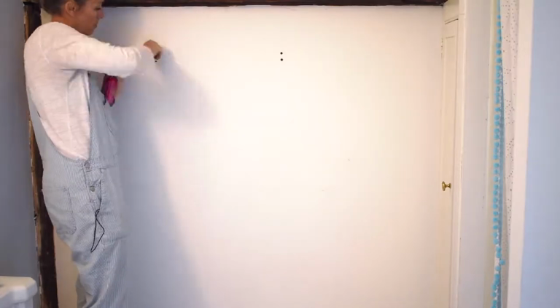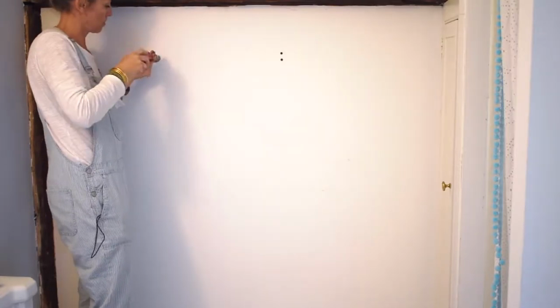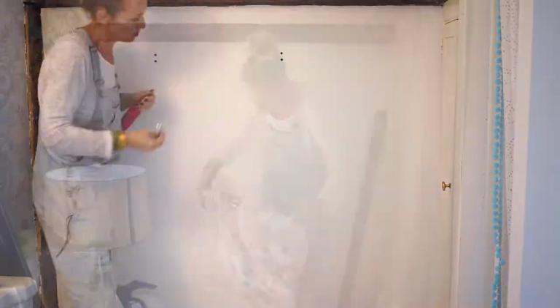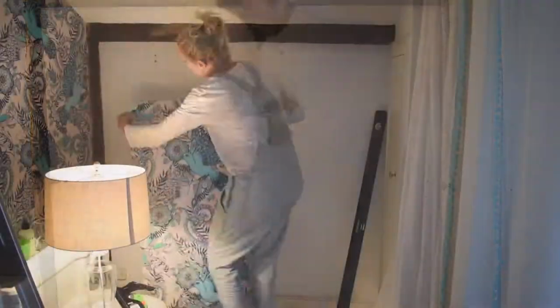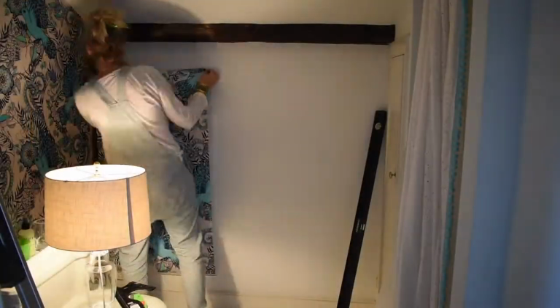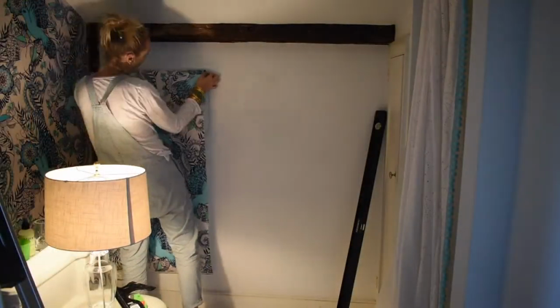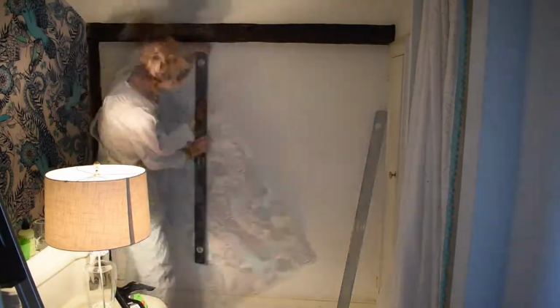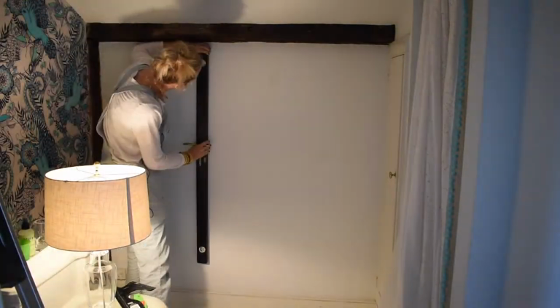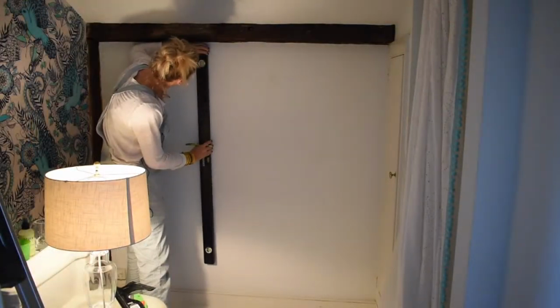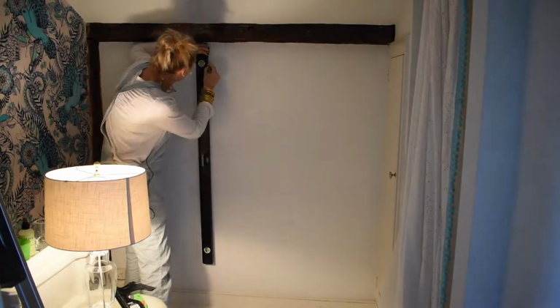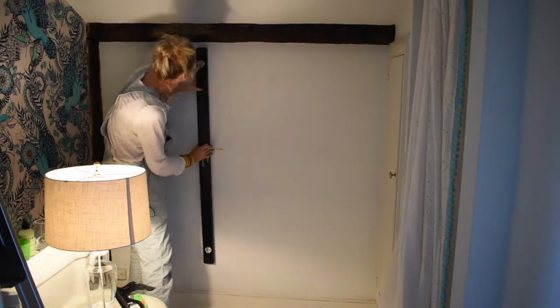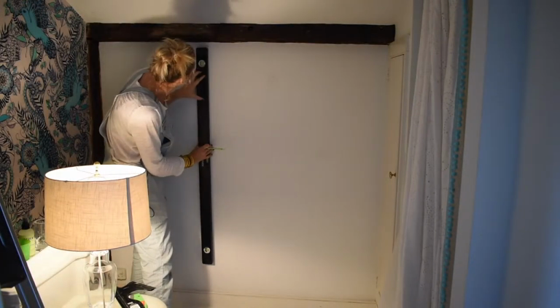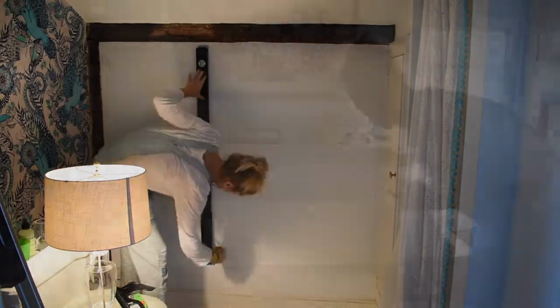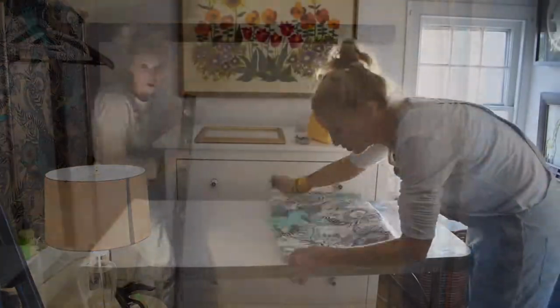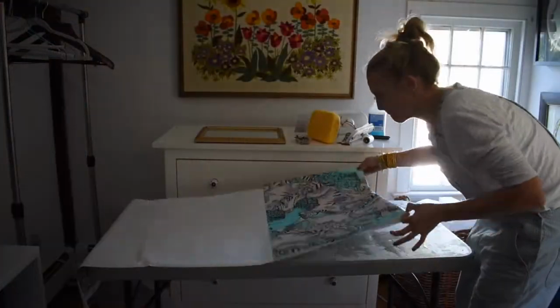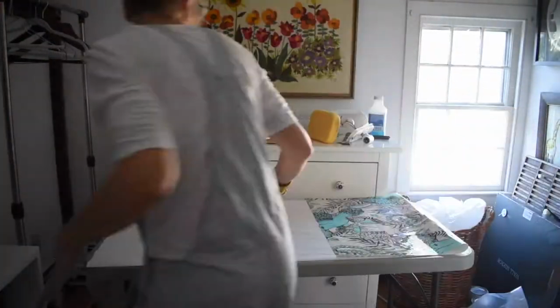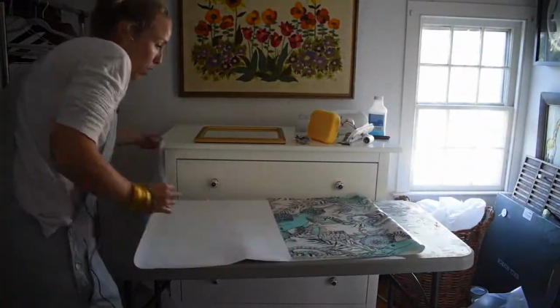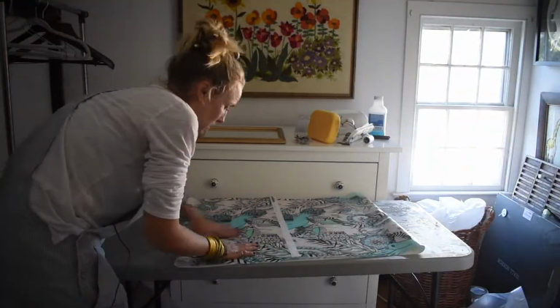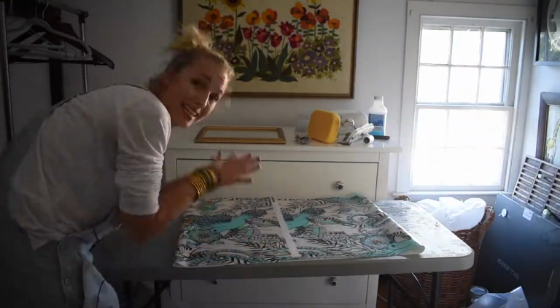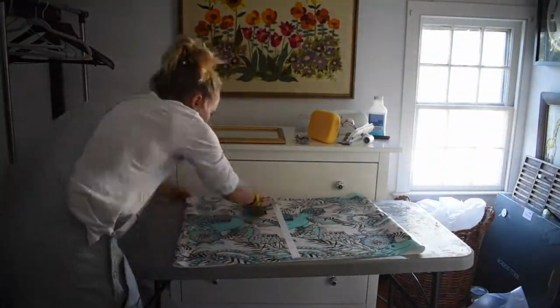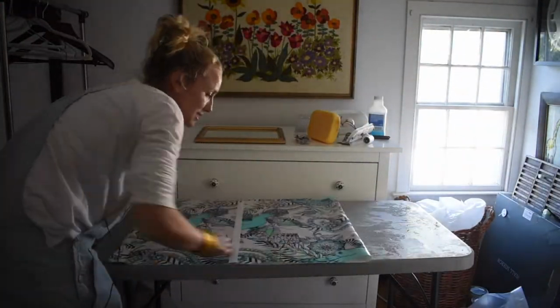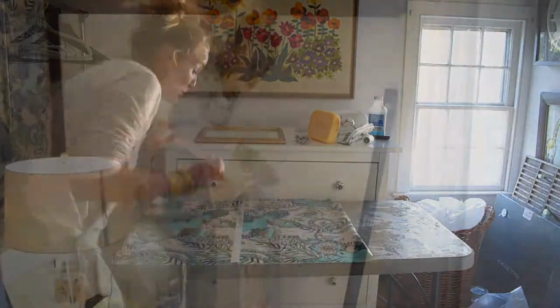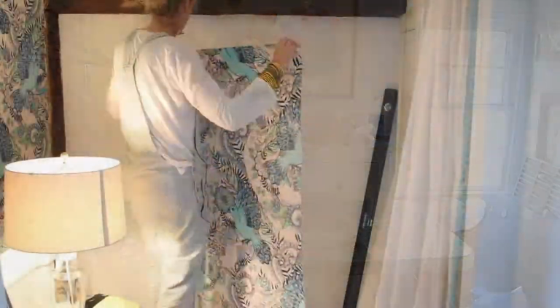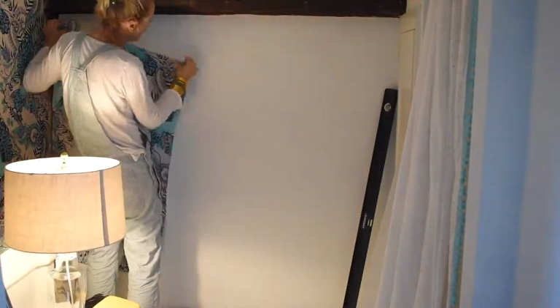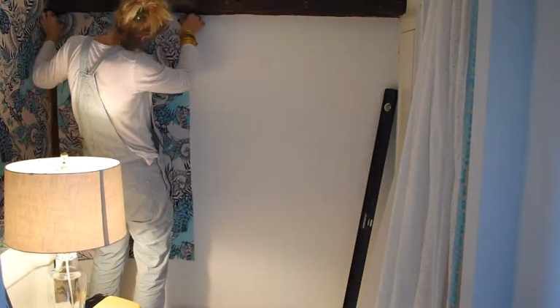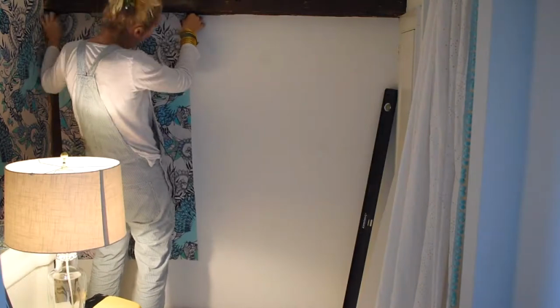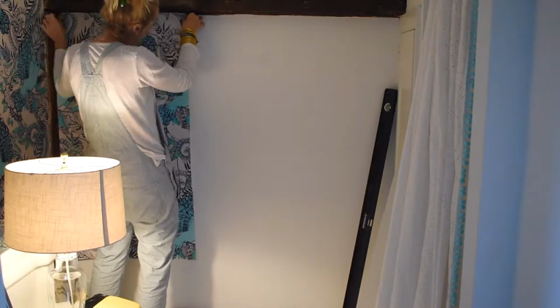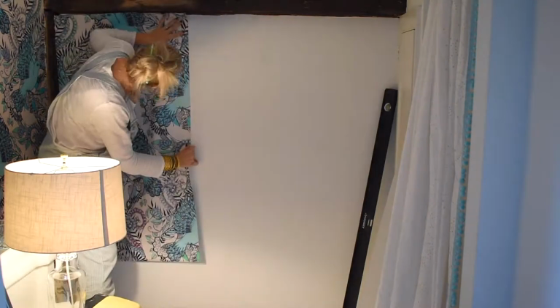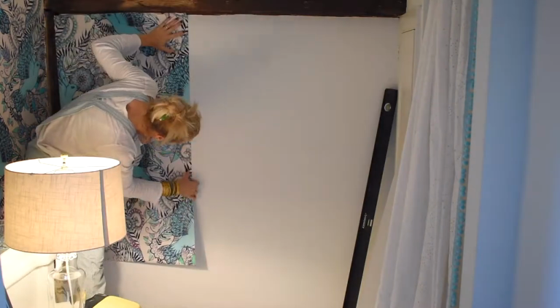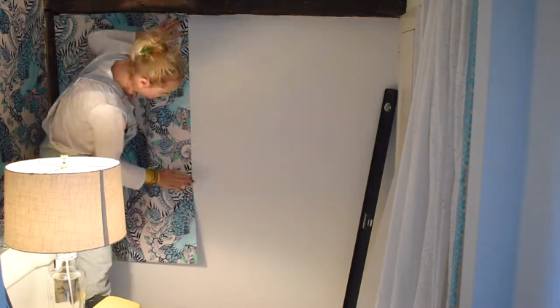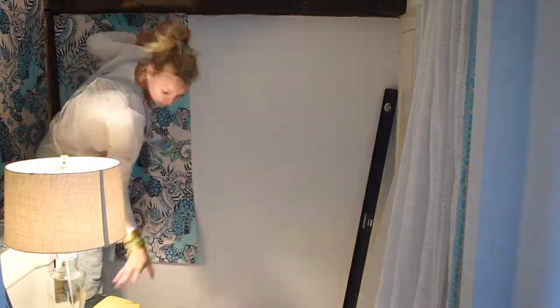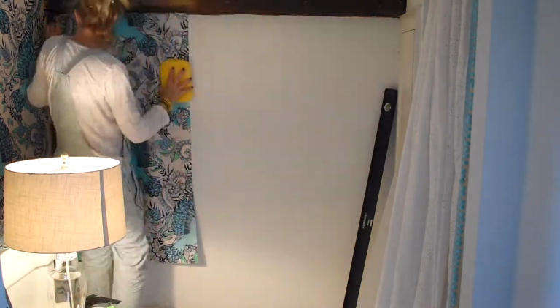I hold up my wallpaper and I find my vertical — that's where I want to start. I actually dunk my wallpaper into a bucket of water, and then that is called booking, where you fold over the ends.